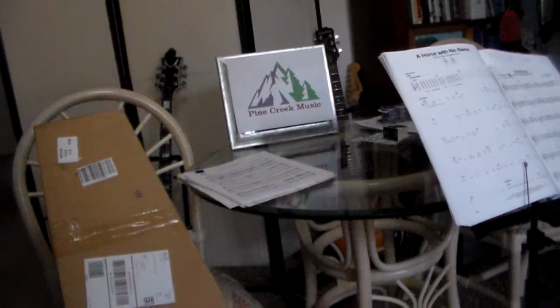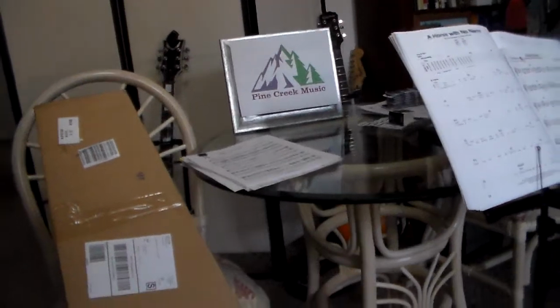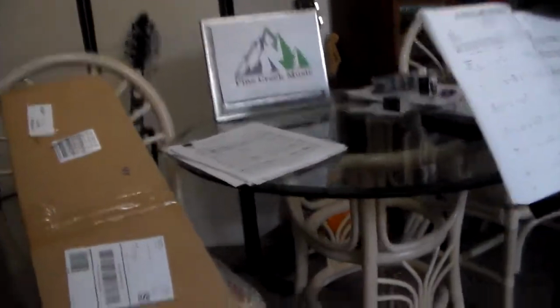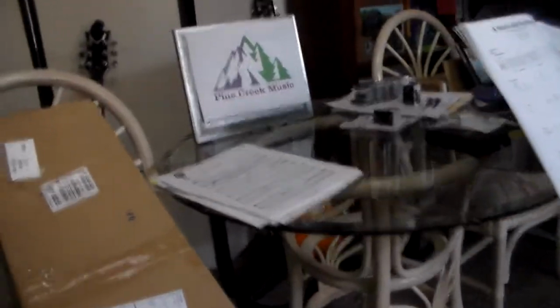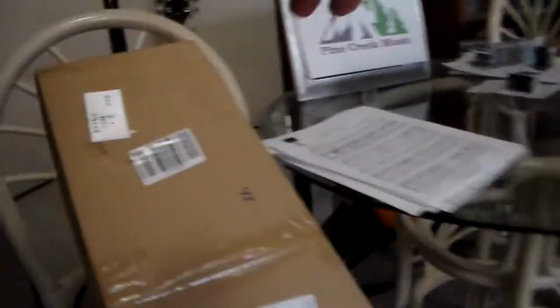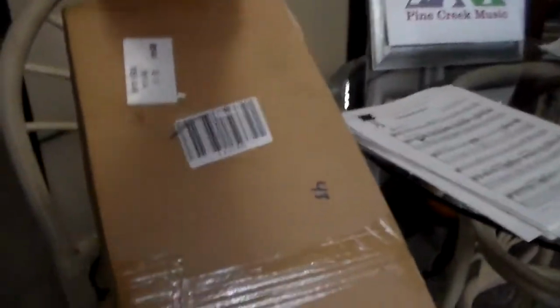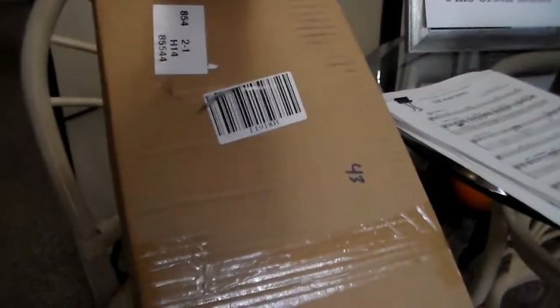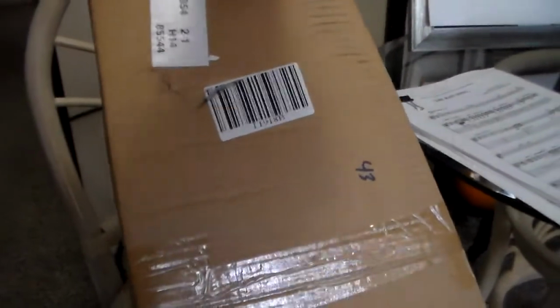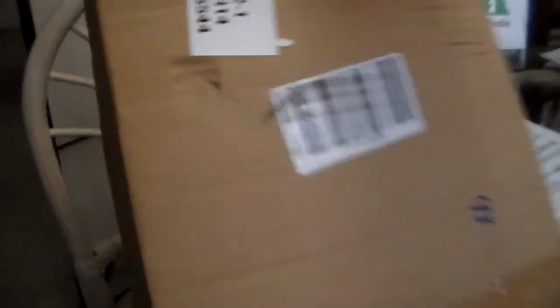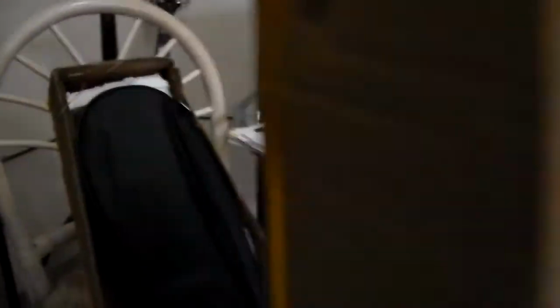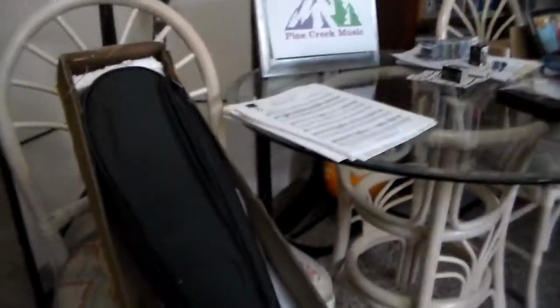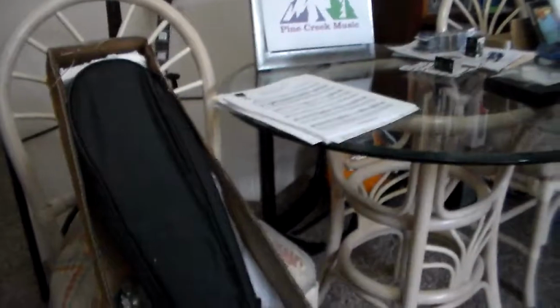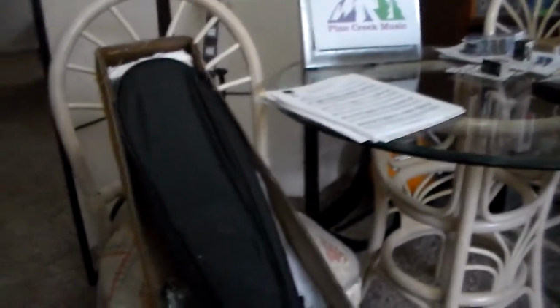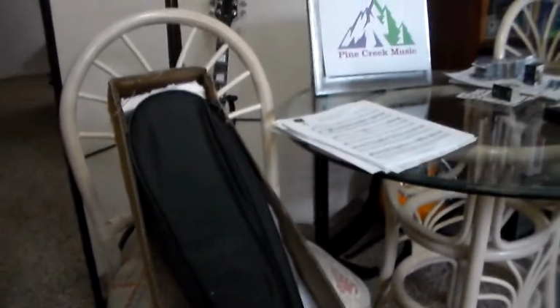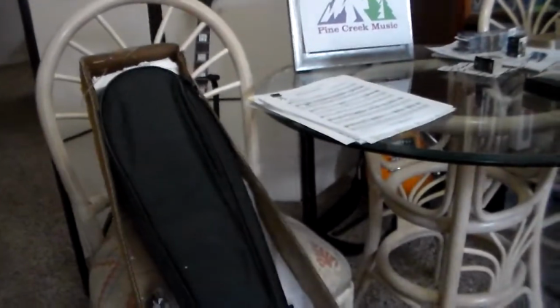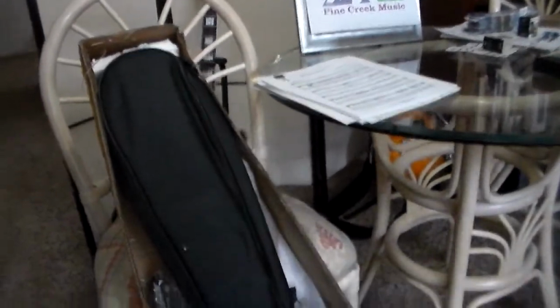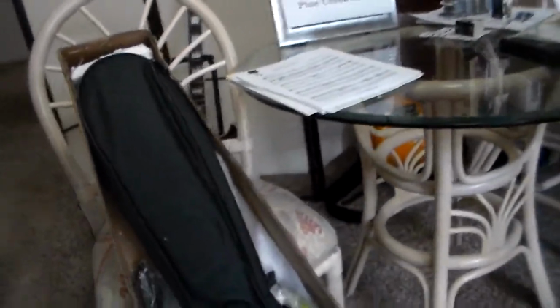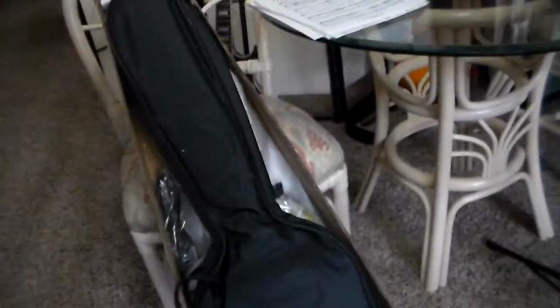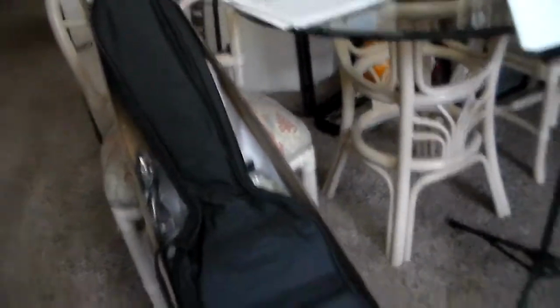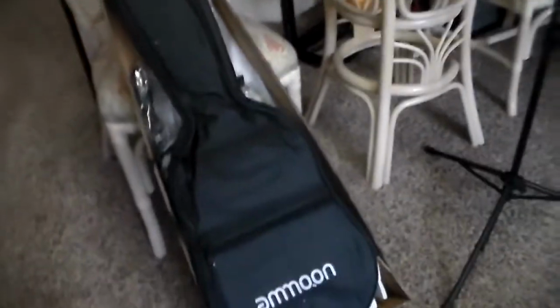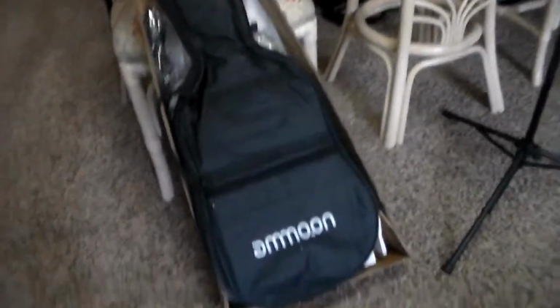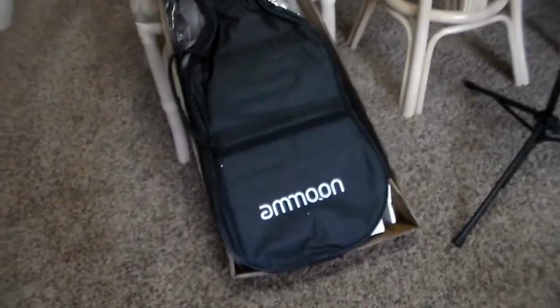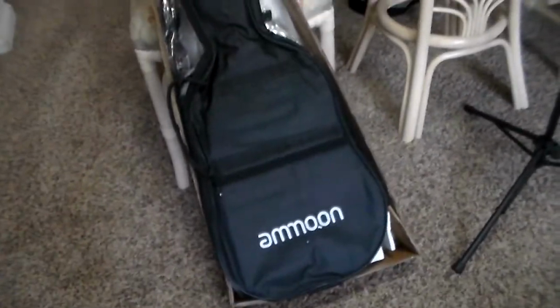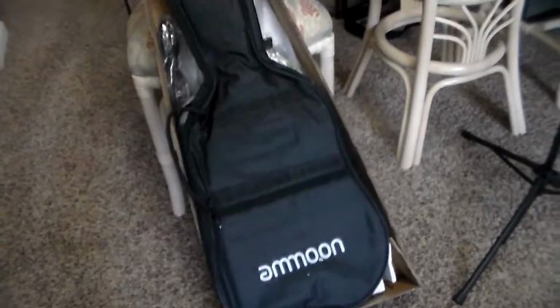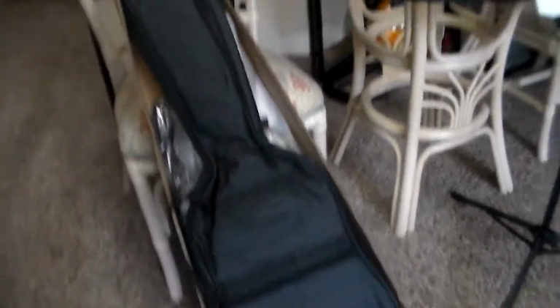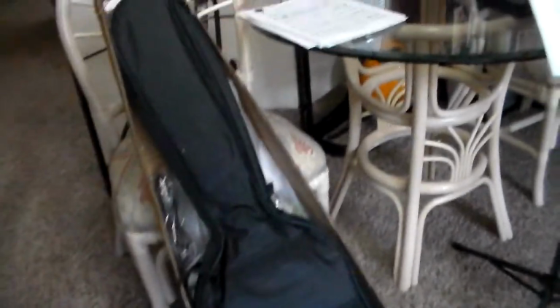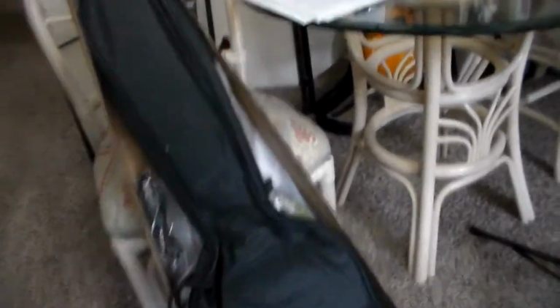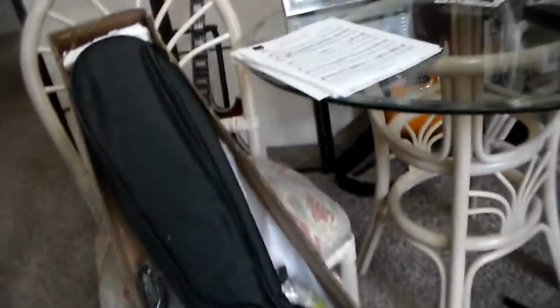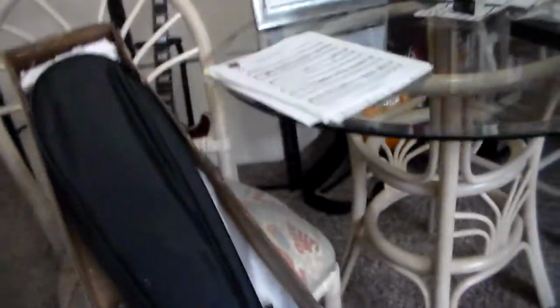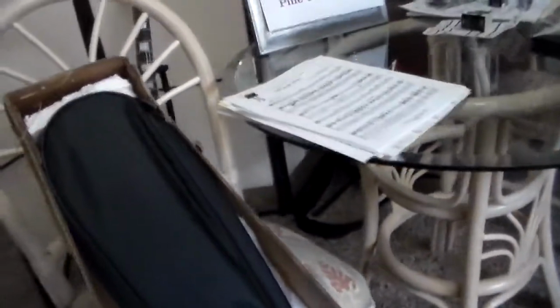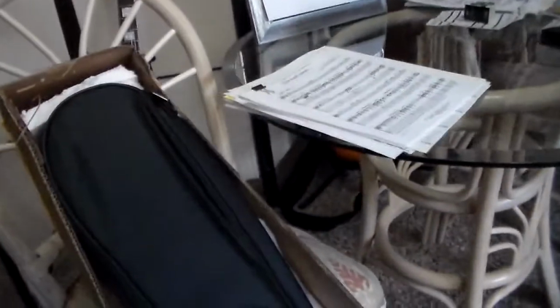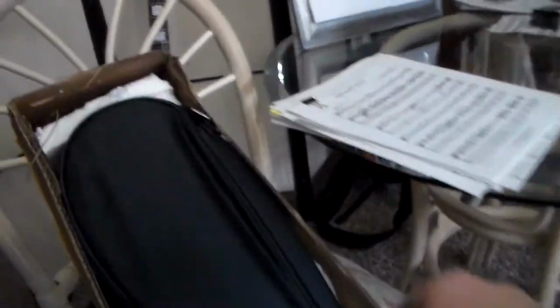Okay, we just received a guitar here. We're going to unbox it. This is an Amun Stratocaster guitar.